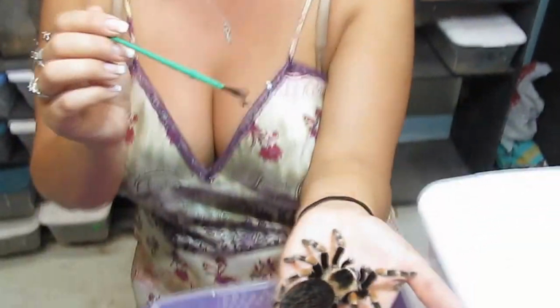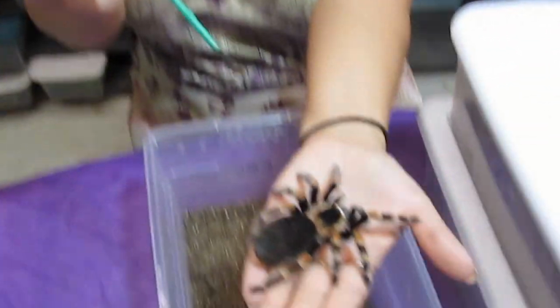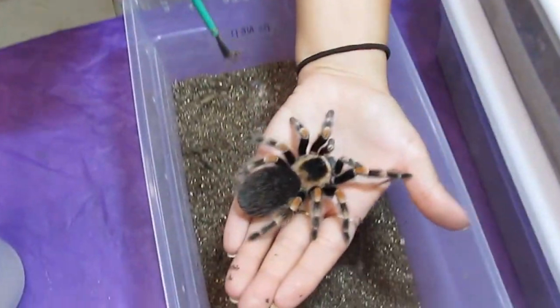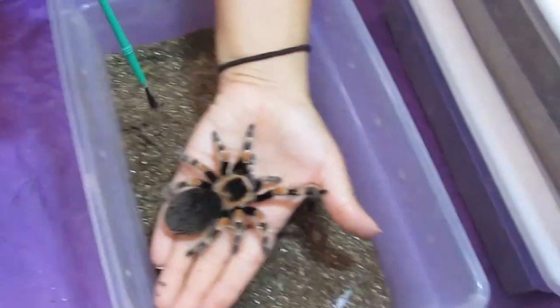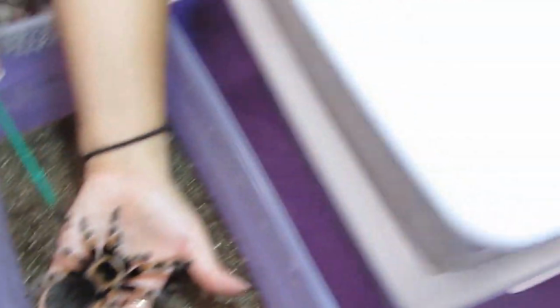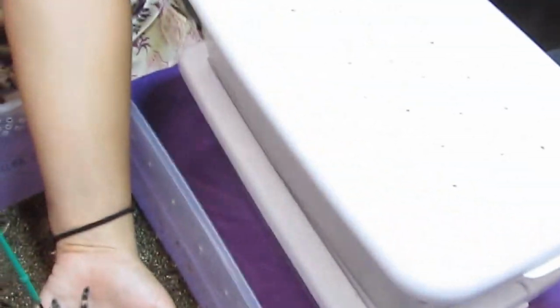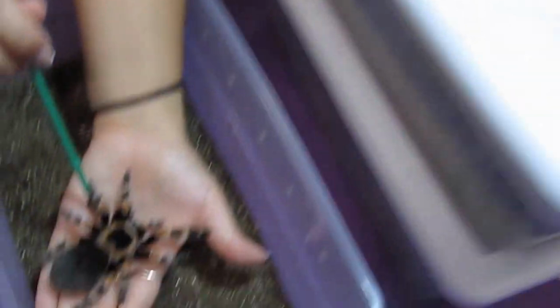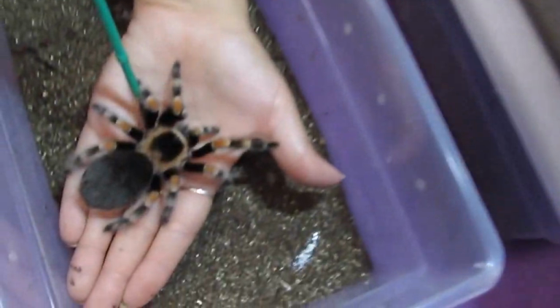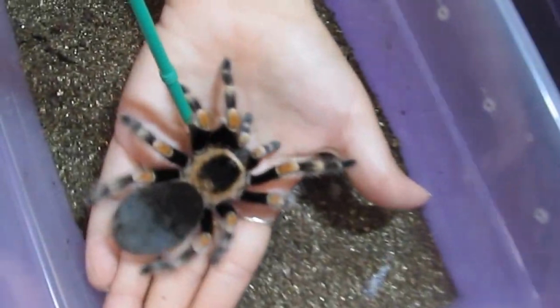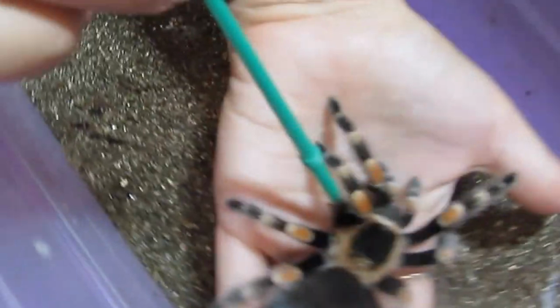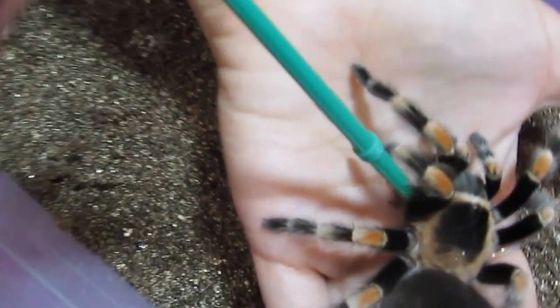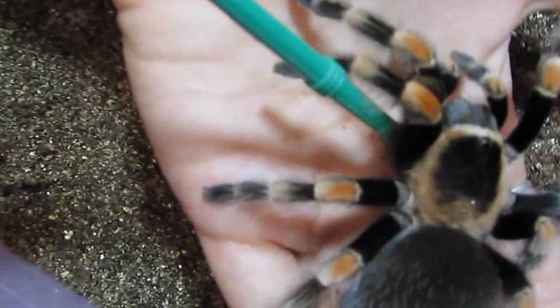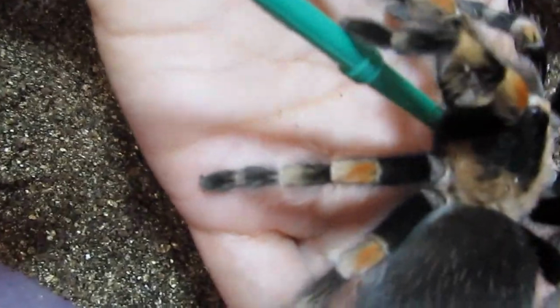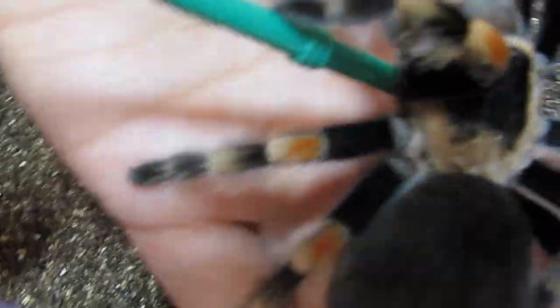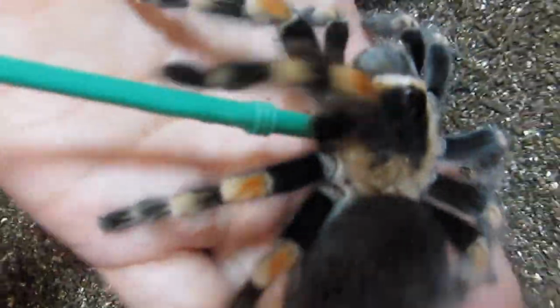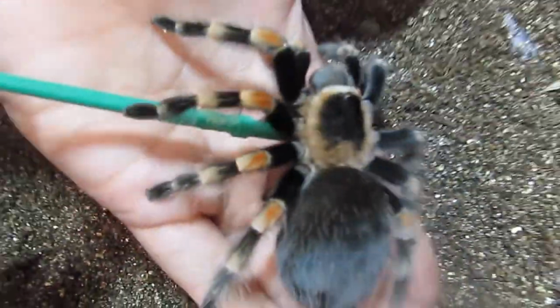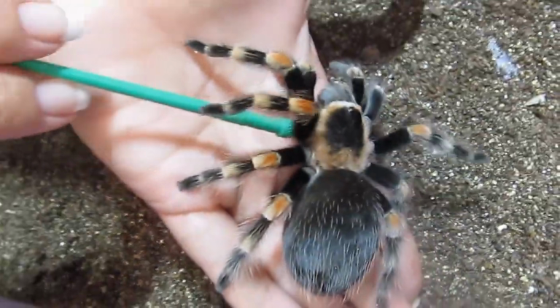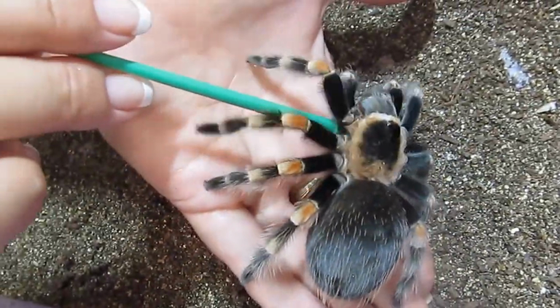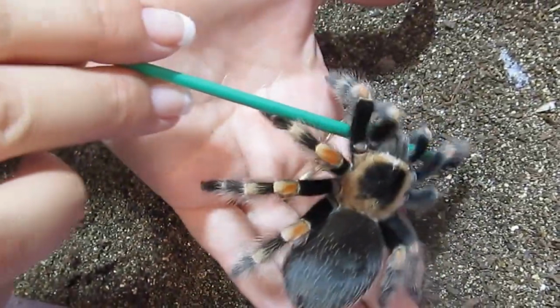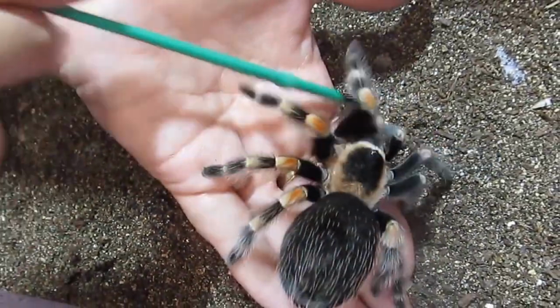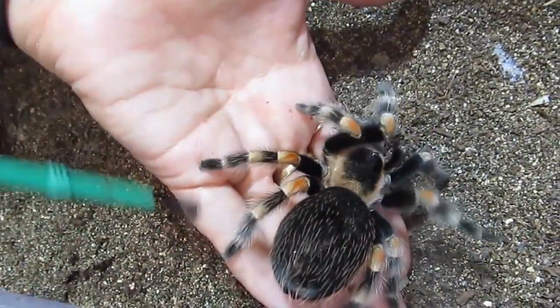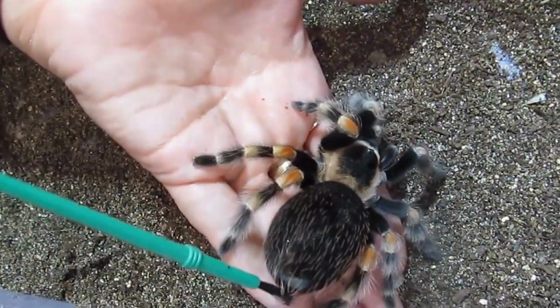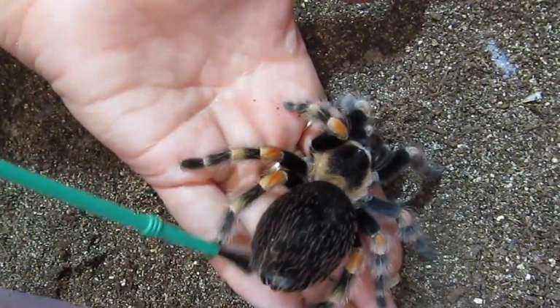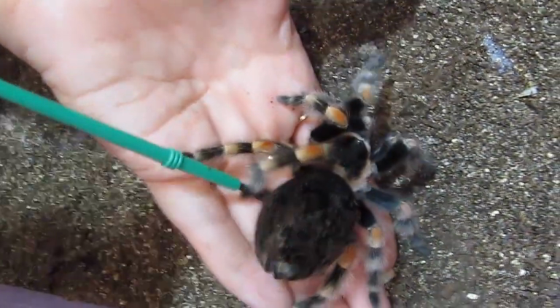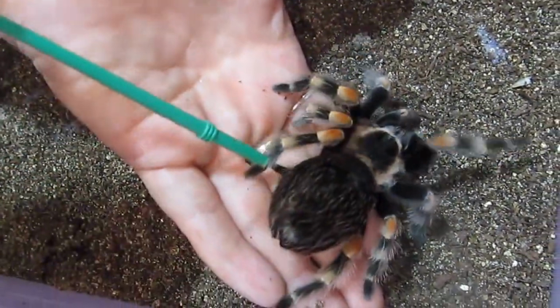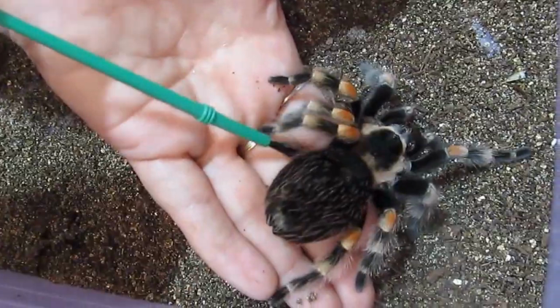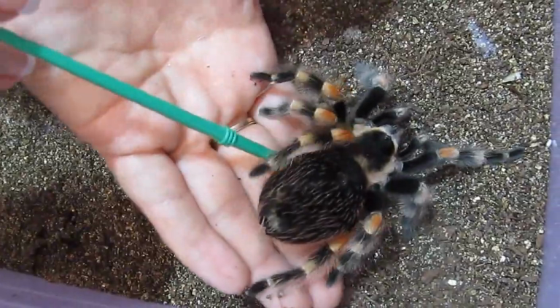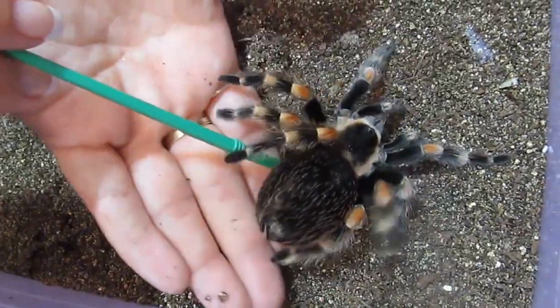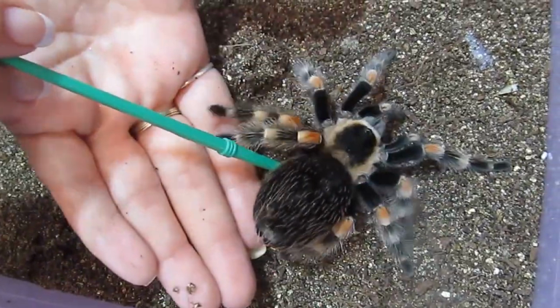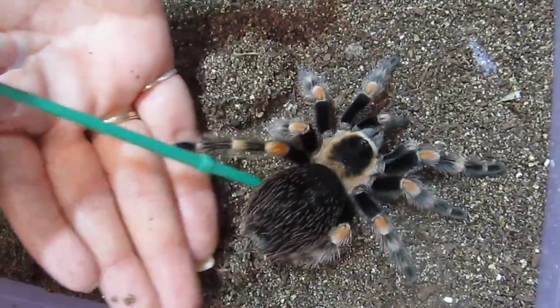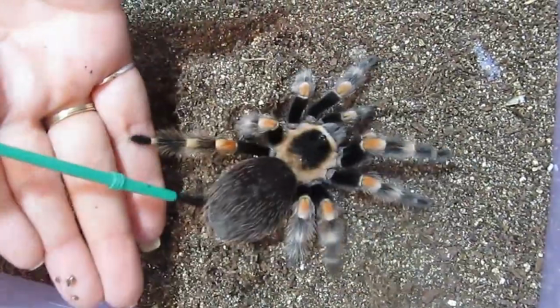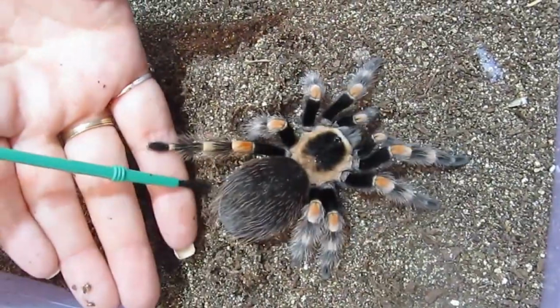To the left here, I've actually got a breeding pair, which I'm going to show you. And I'm not going to handle those because we have bred them recently and so I do not want to disturb them.